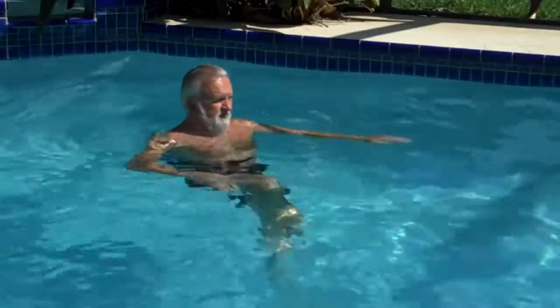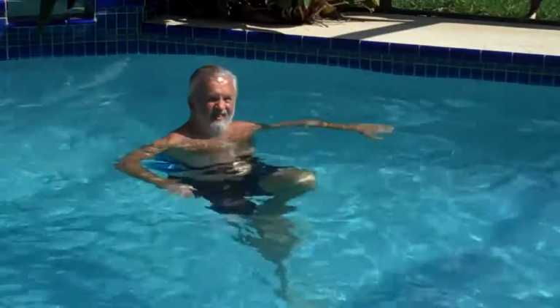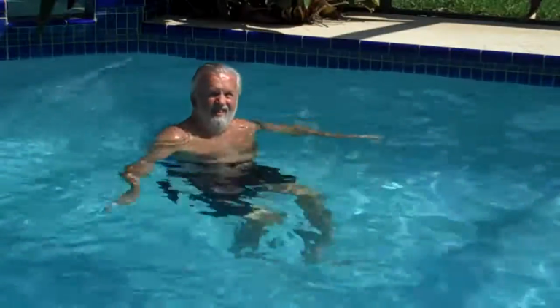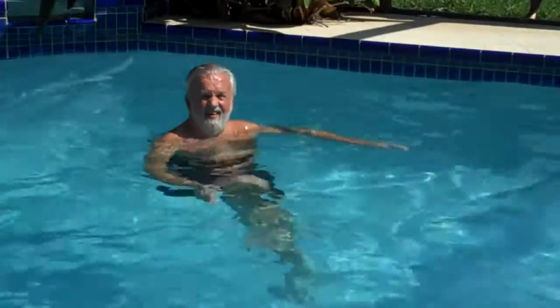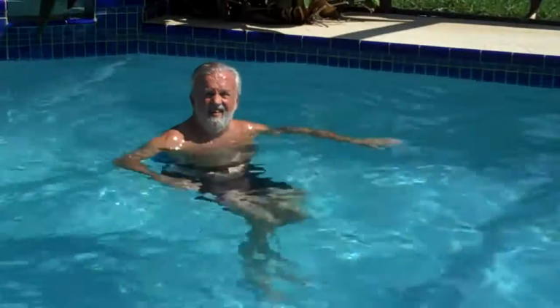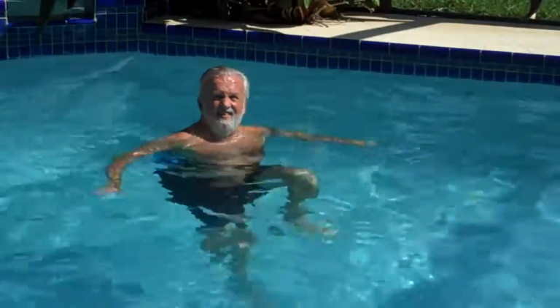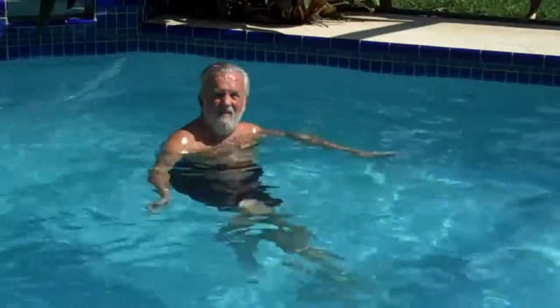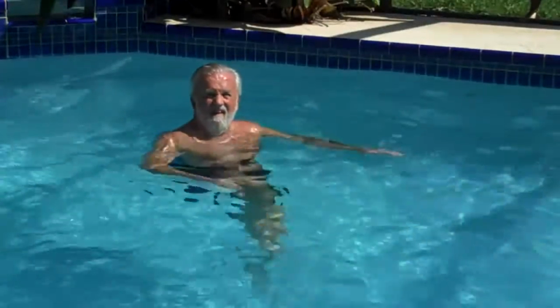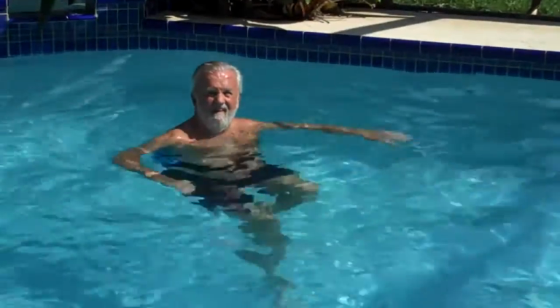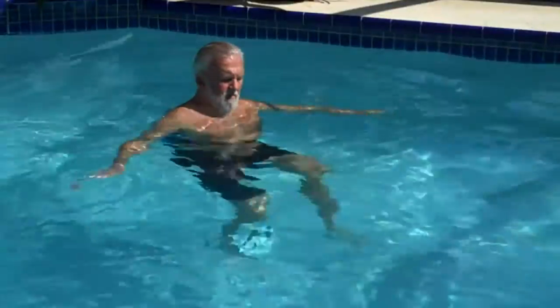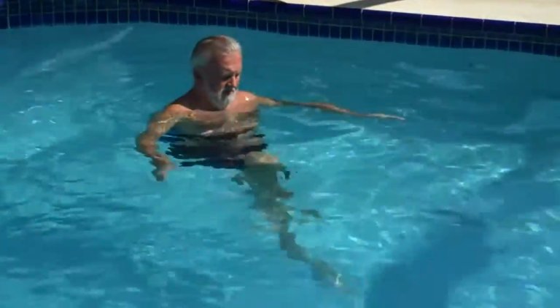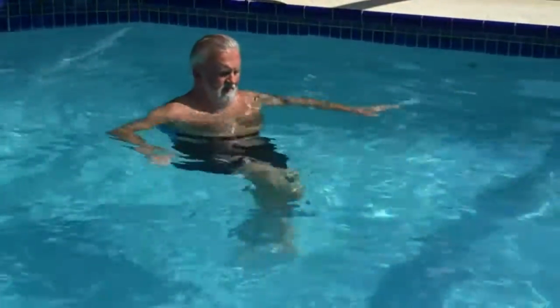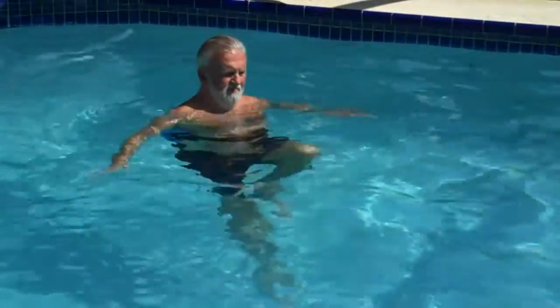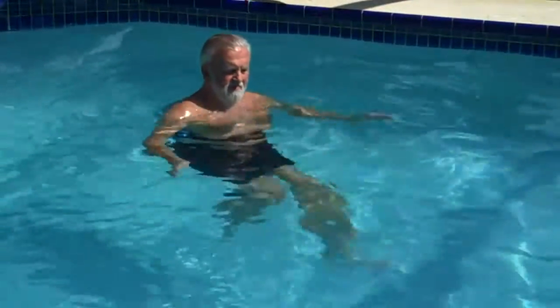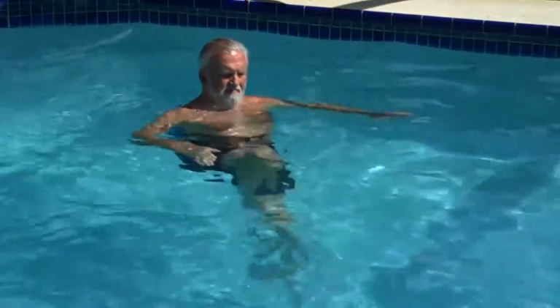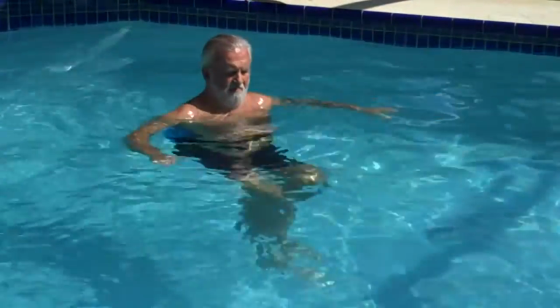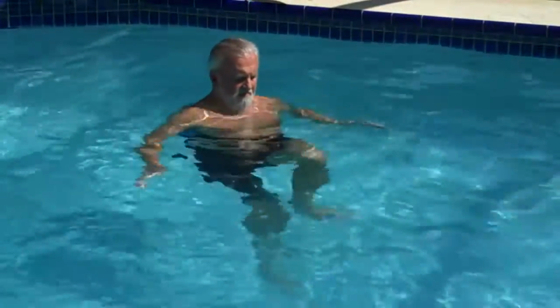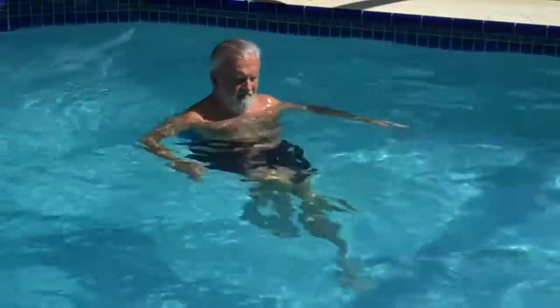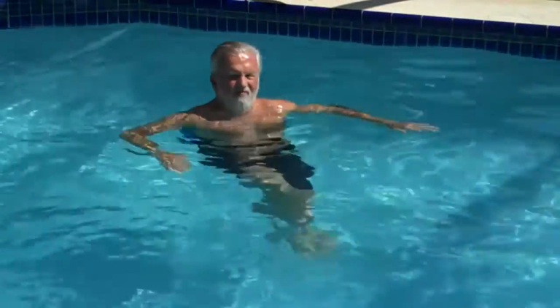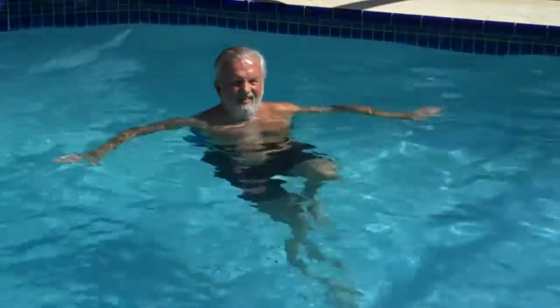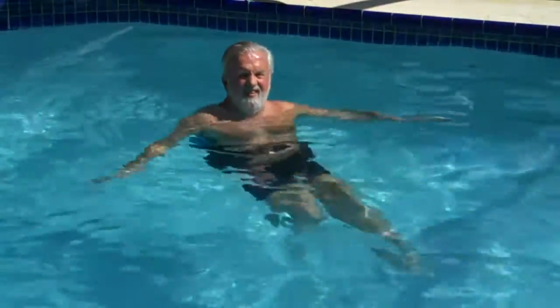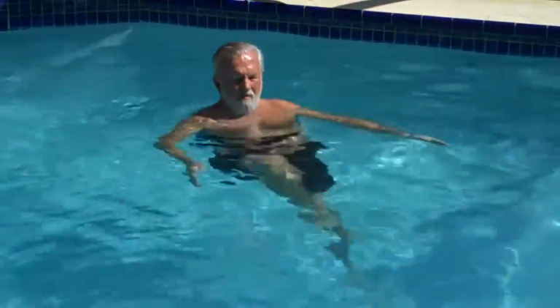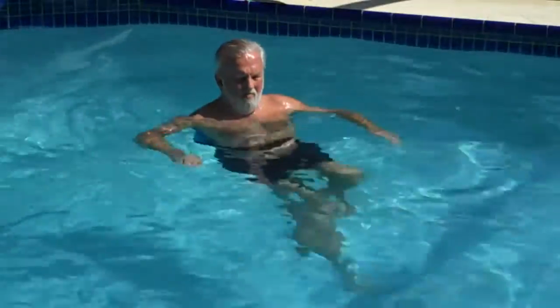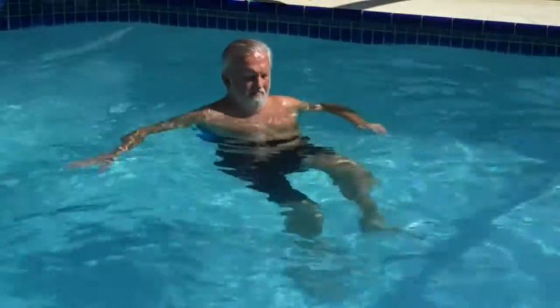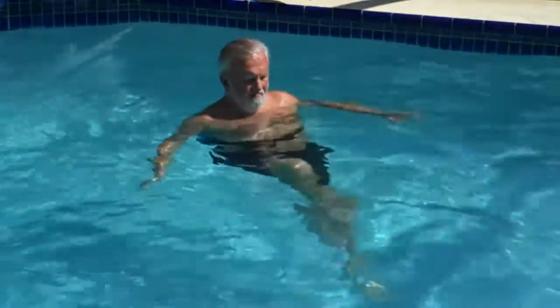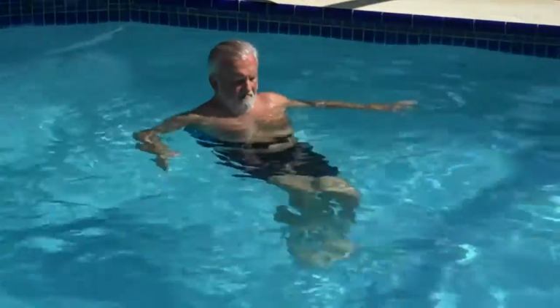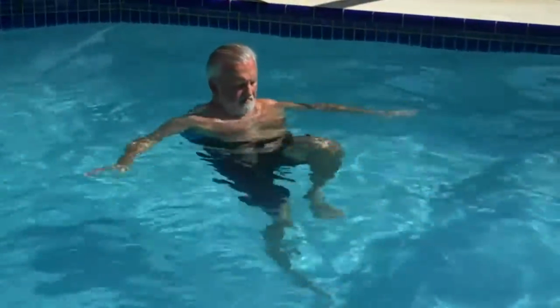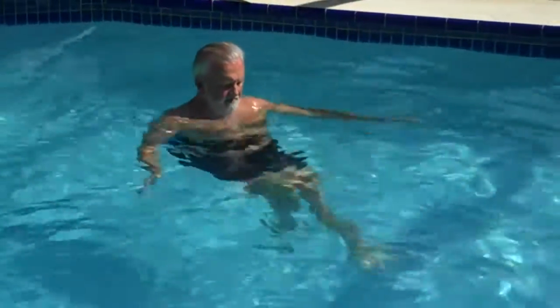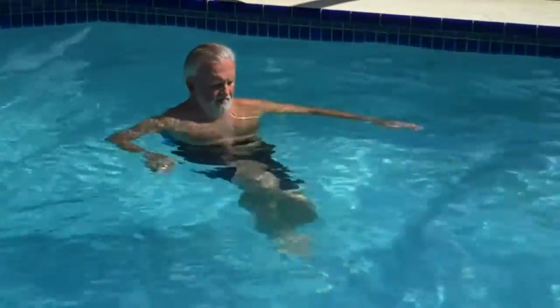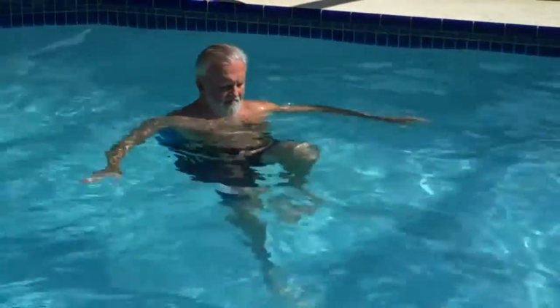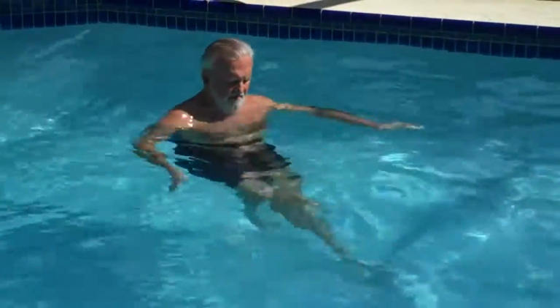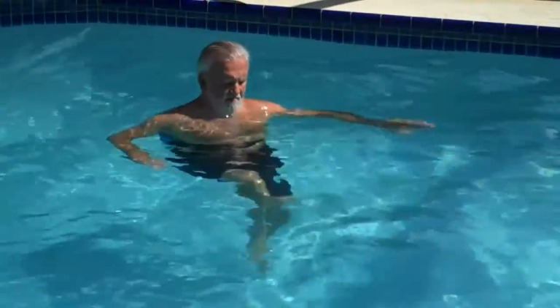I'm Coach Rob and this is an exercise that I want you to be aware of that we refer to as high knee. It doesn't matter in what context you're using the aqua jogging belt for — this is a way to break up the monotony of being in the water.